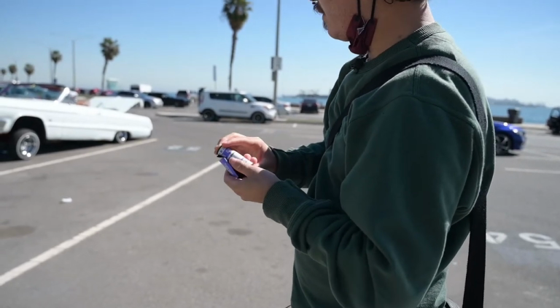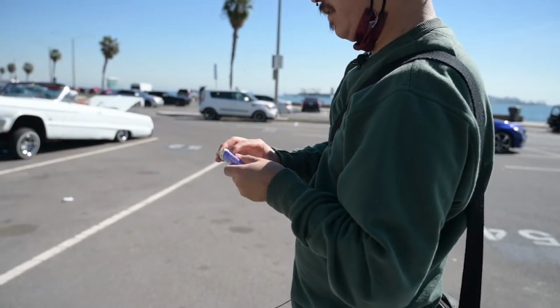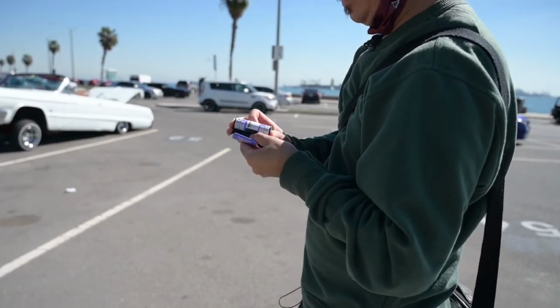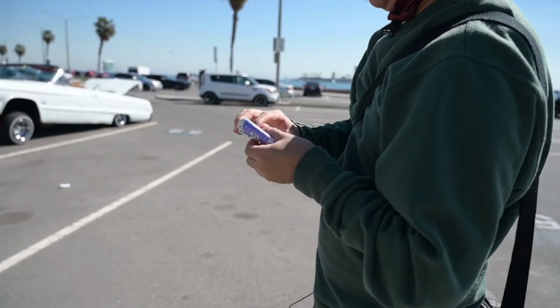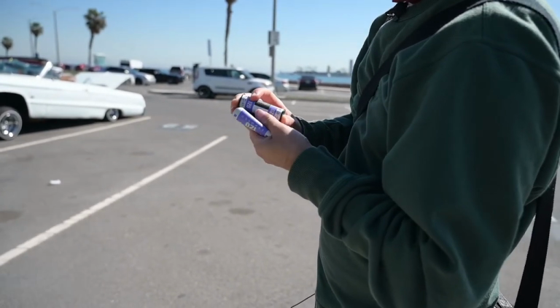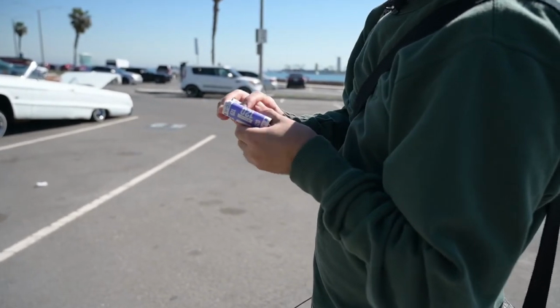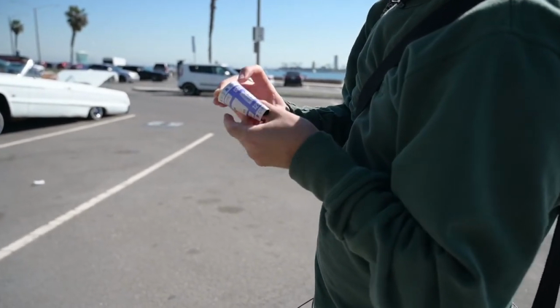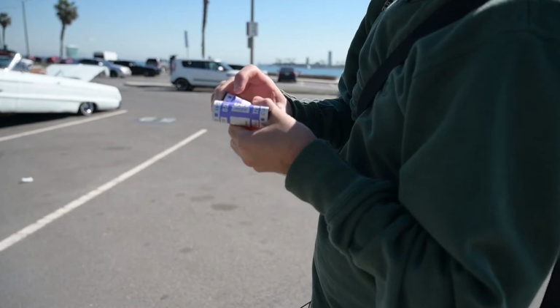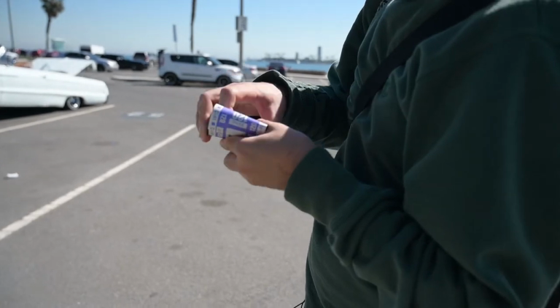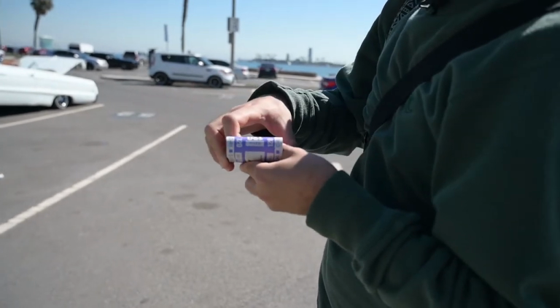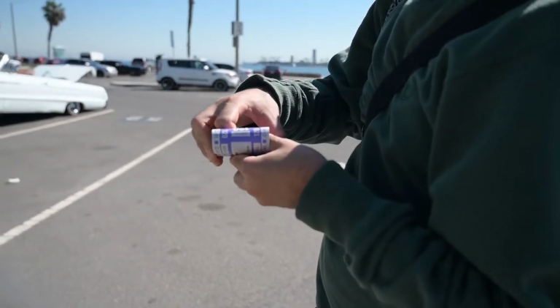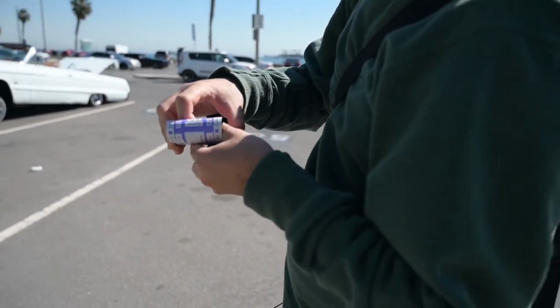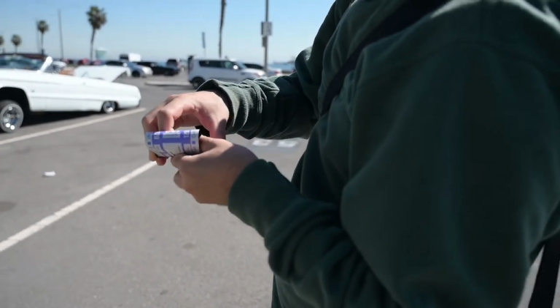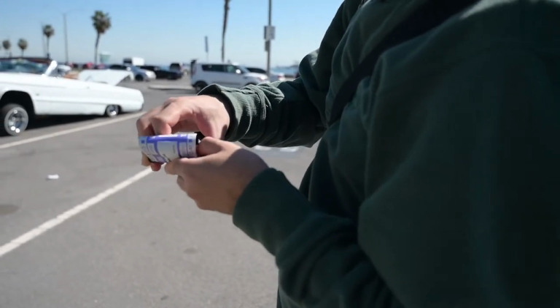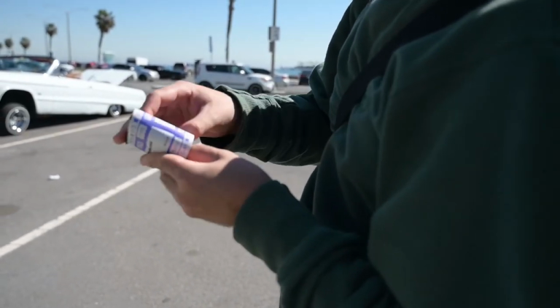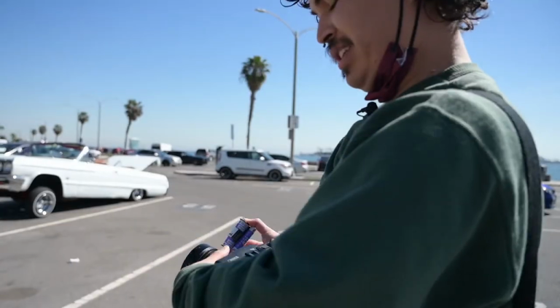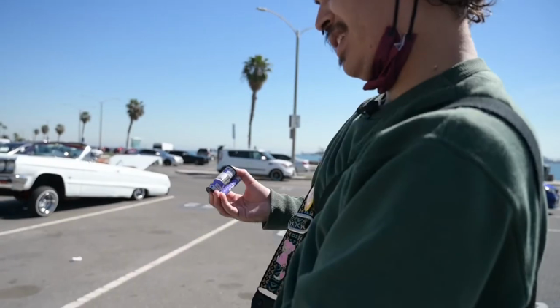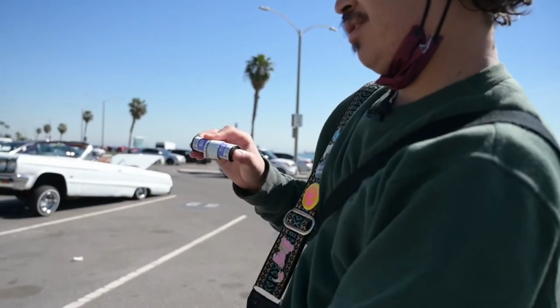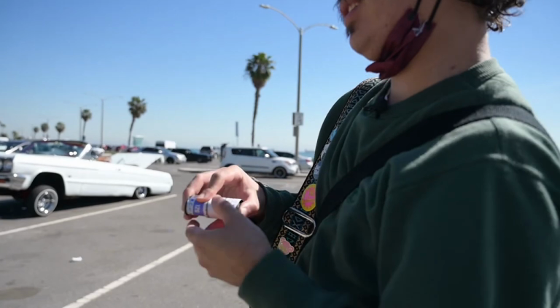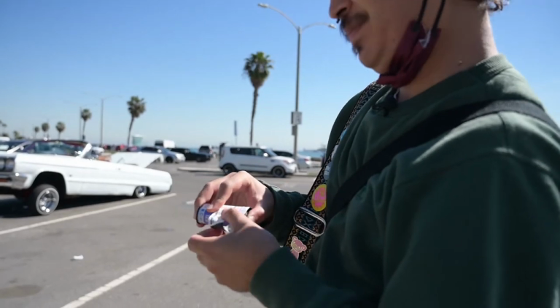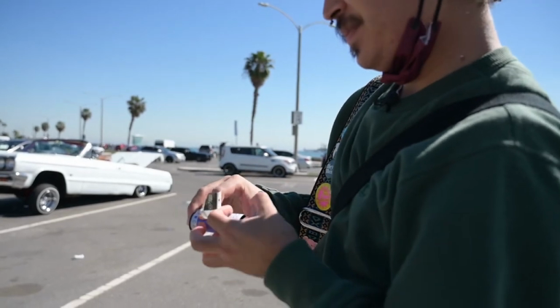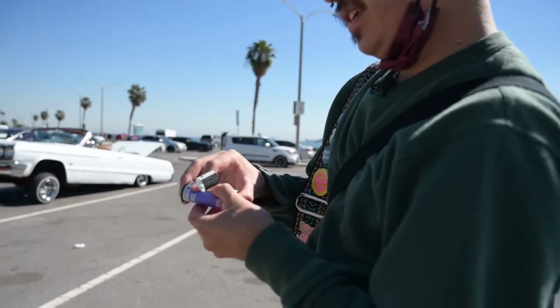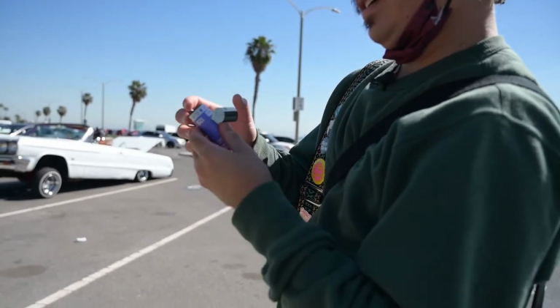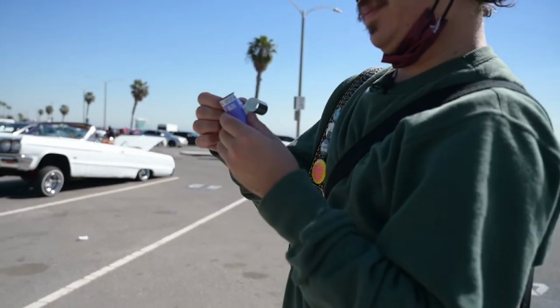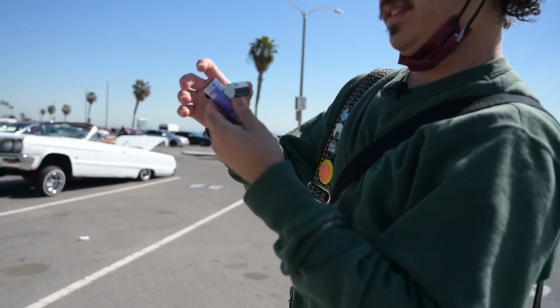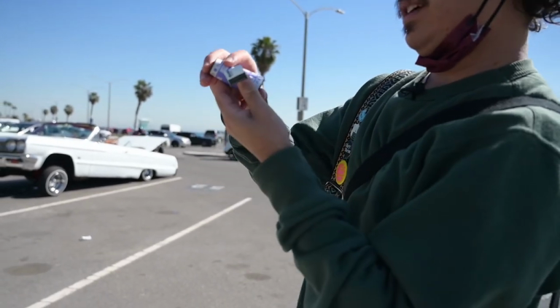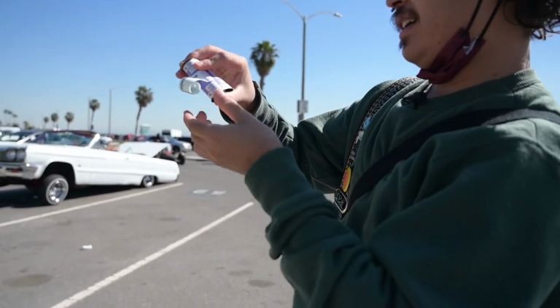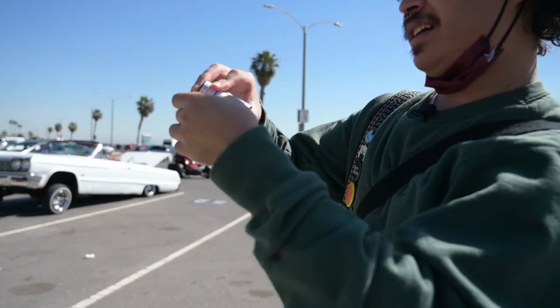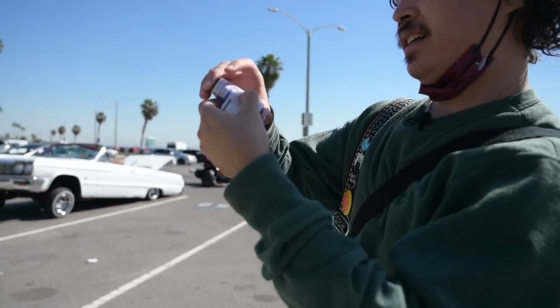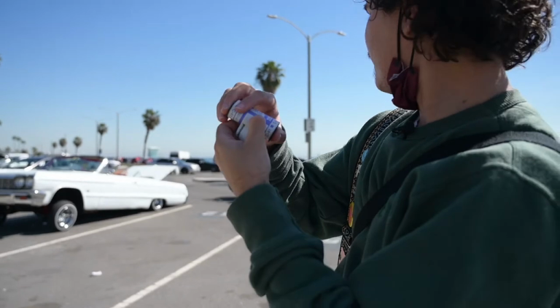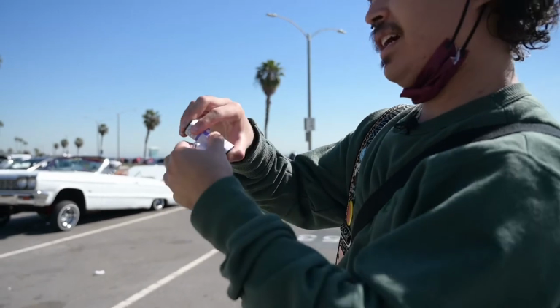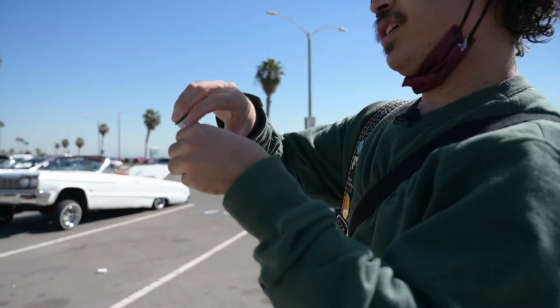Doing my own stuff does lower the cost a little bit because I don't have to pay for a lab or anything. I do everything at home. Developing film and sending it to a lab also gets expensive, so I just try to cut corners wherever I can.